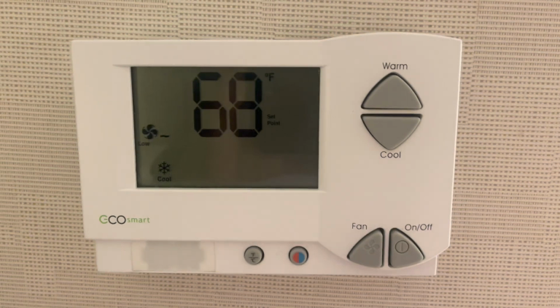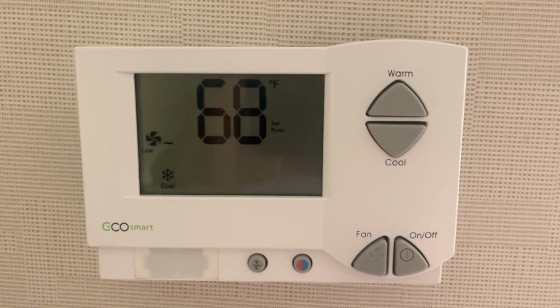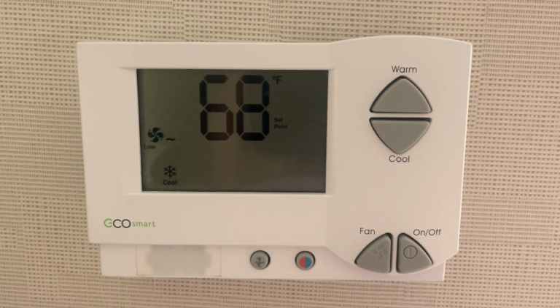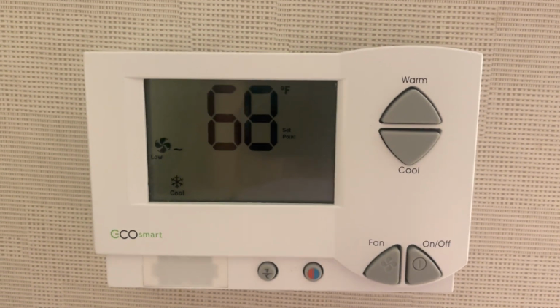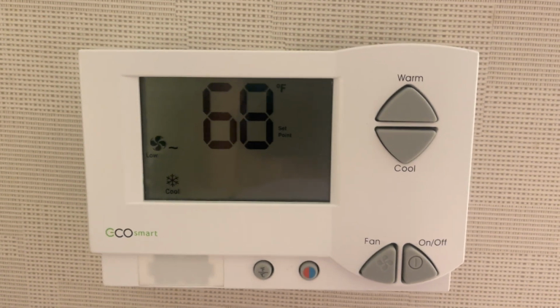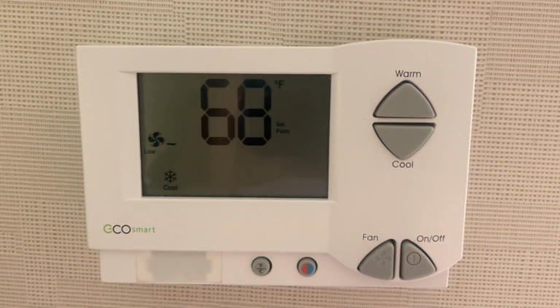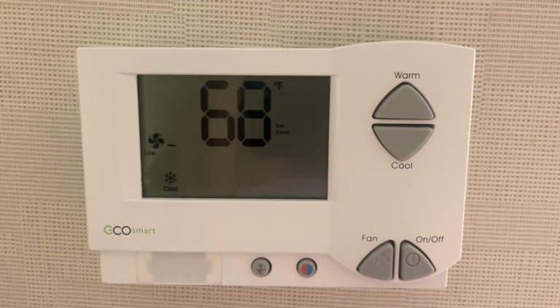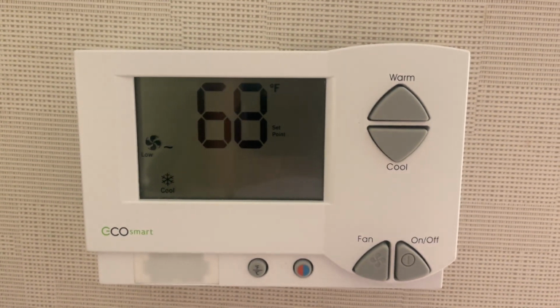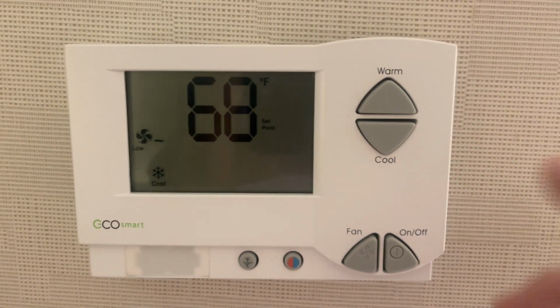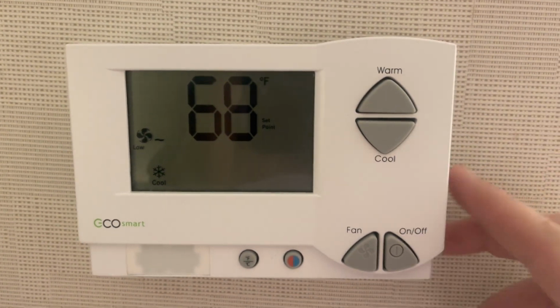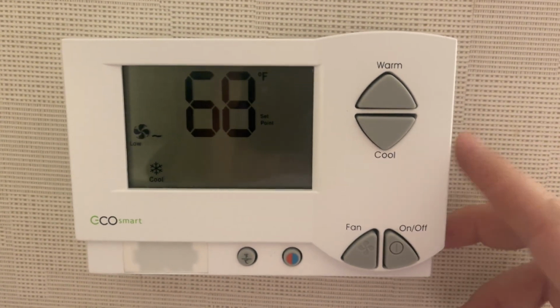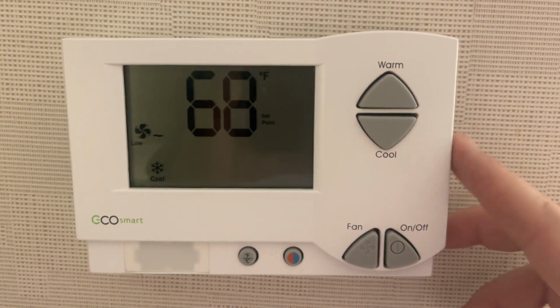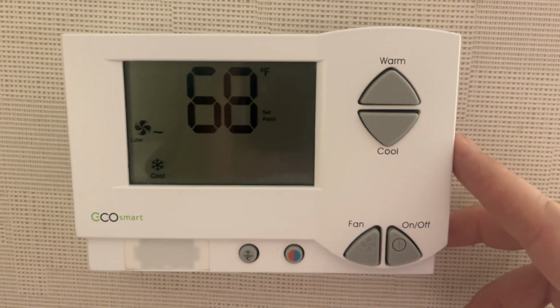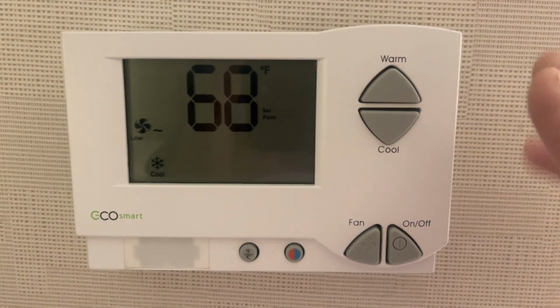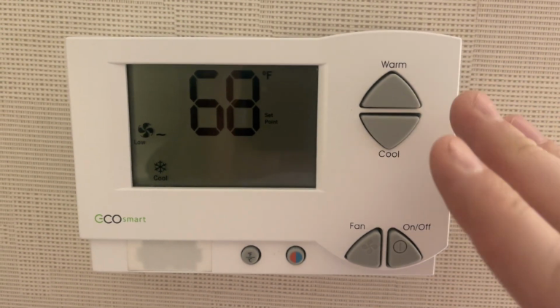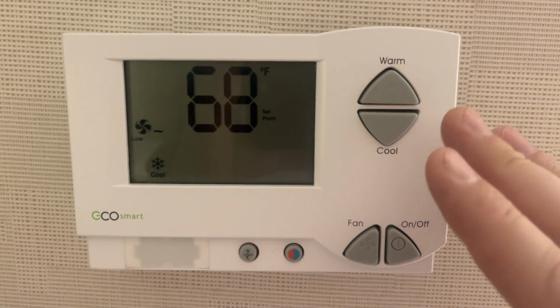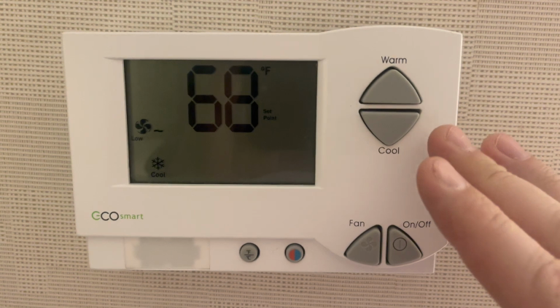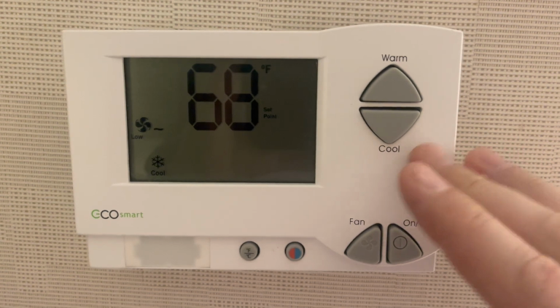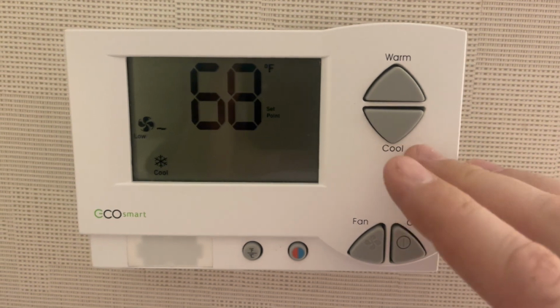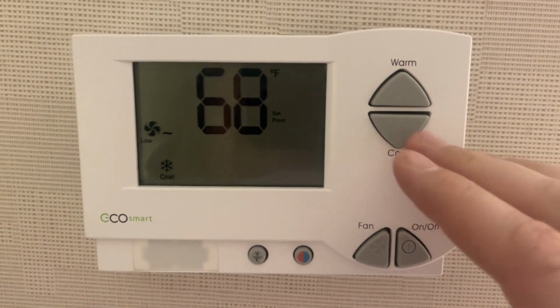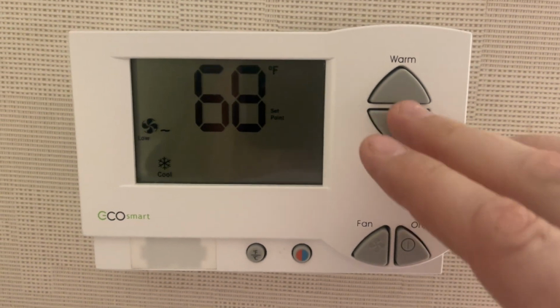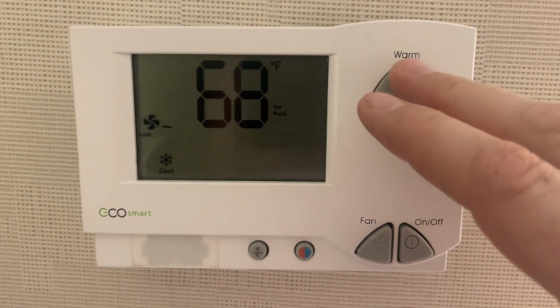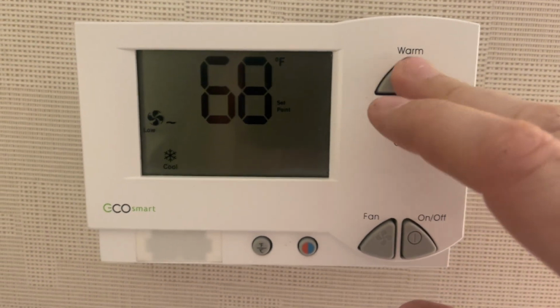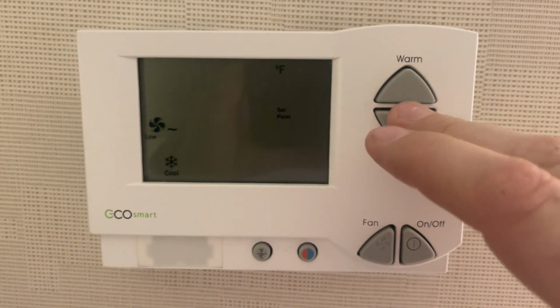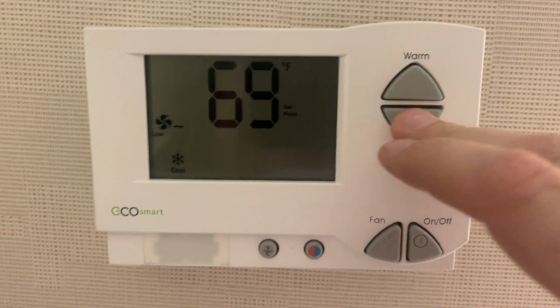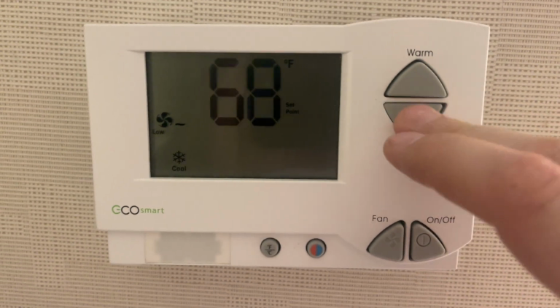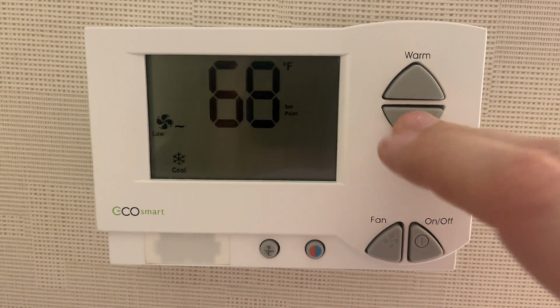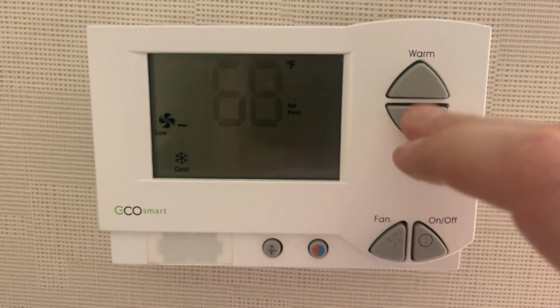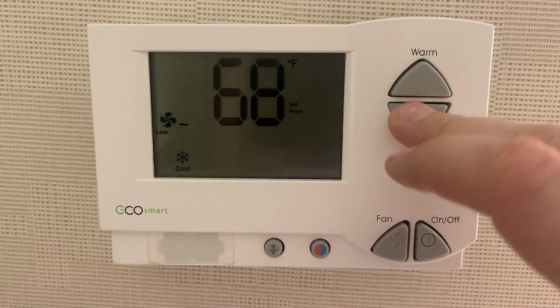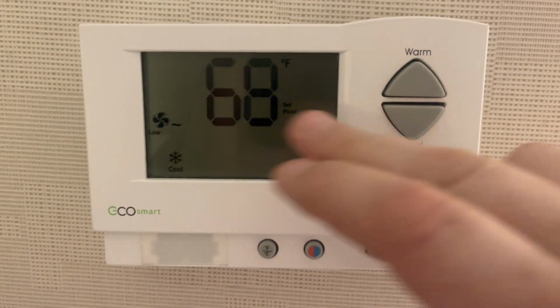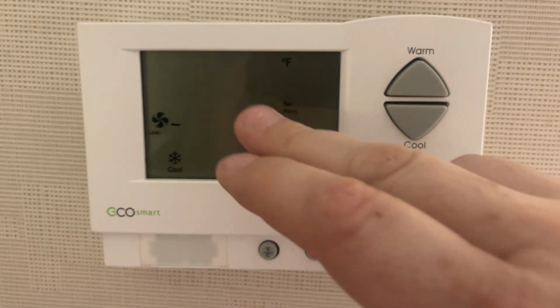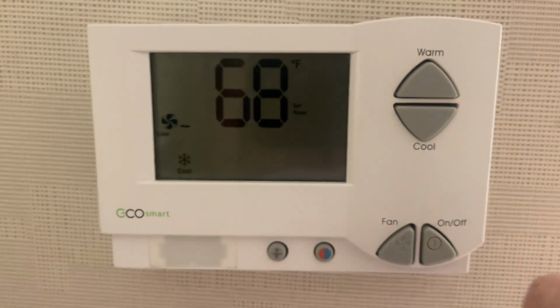Okay folks, I got a new thermostat for you. It's a Telconet EcoSmart. These are pretty easy. This one's actually set where it will not go below 68 degrees.